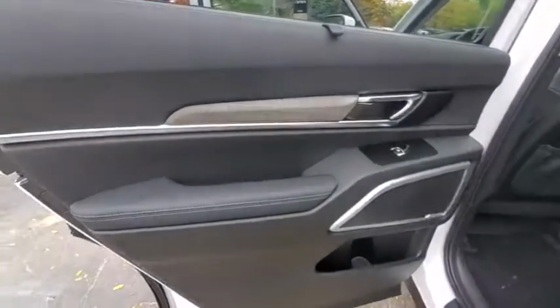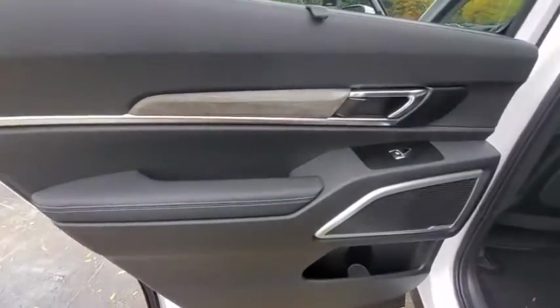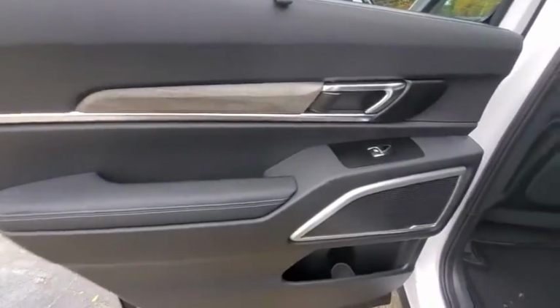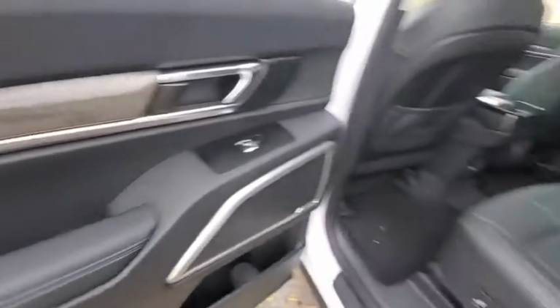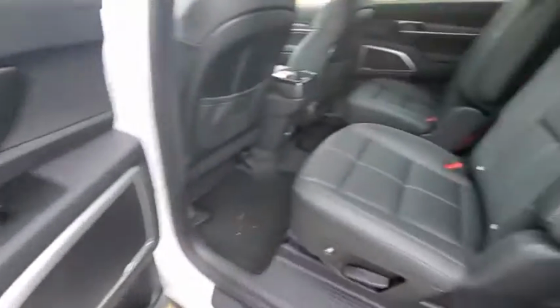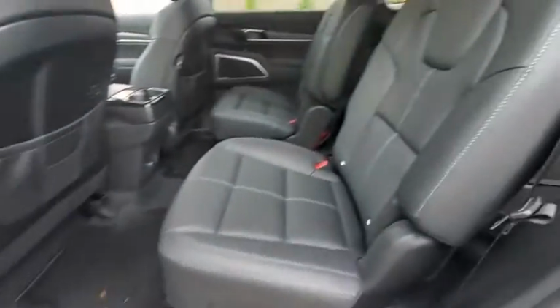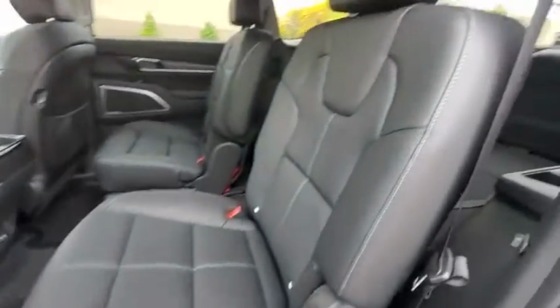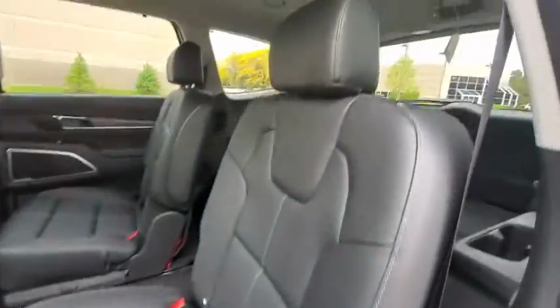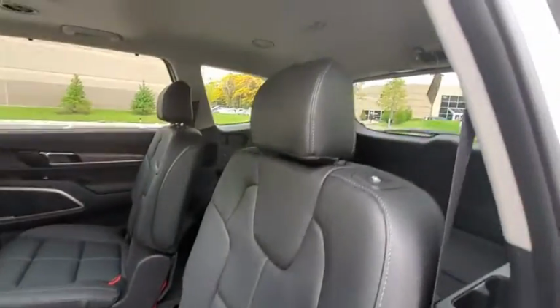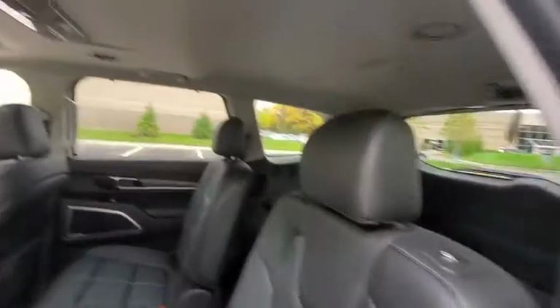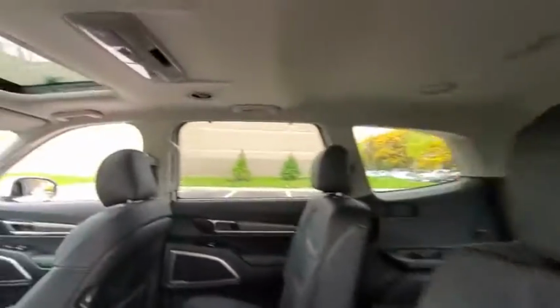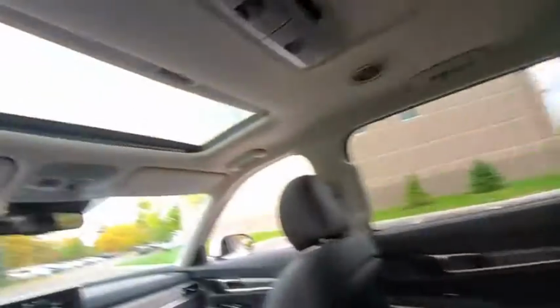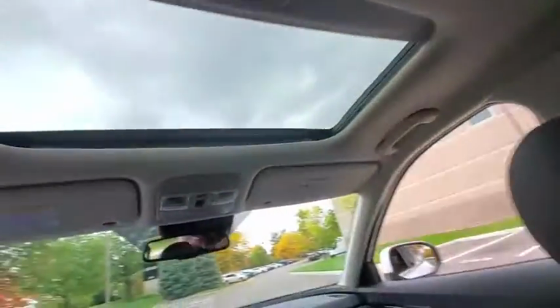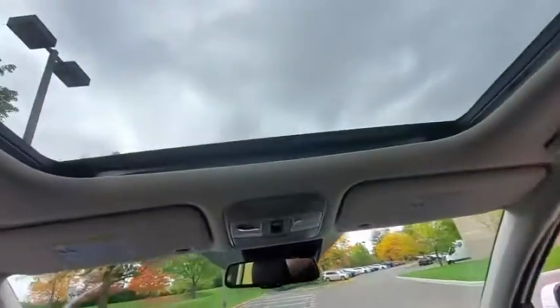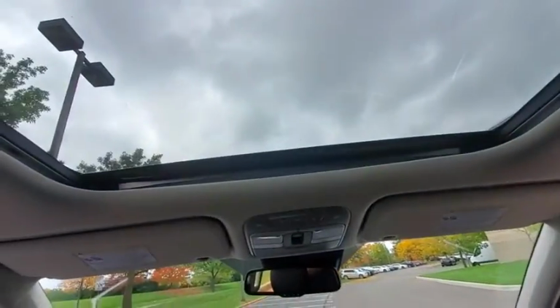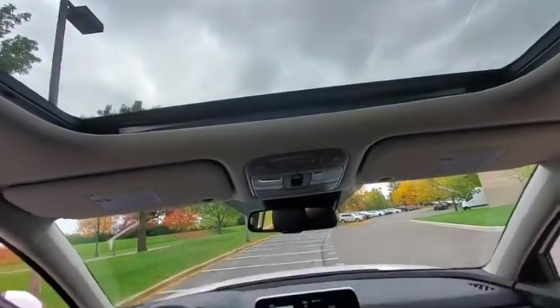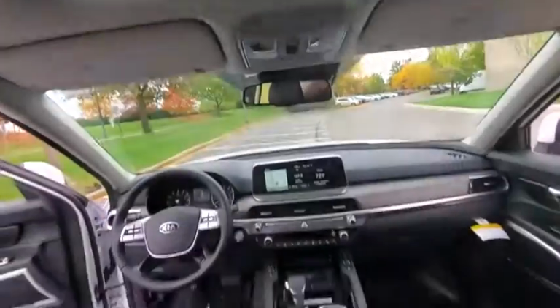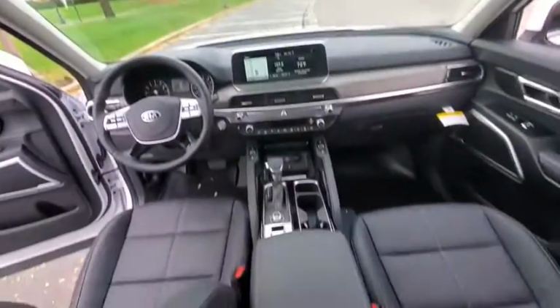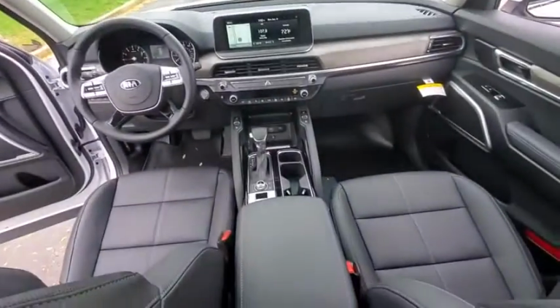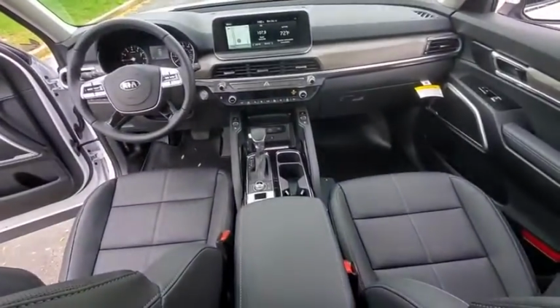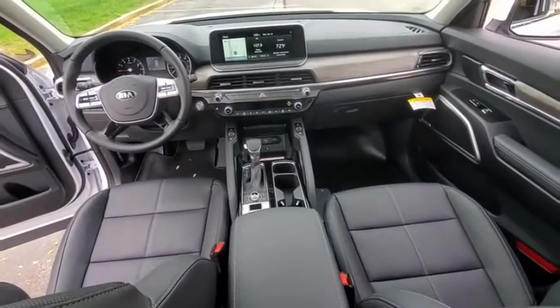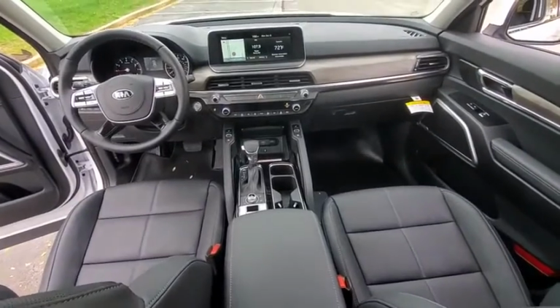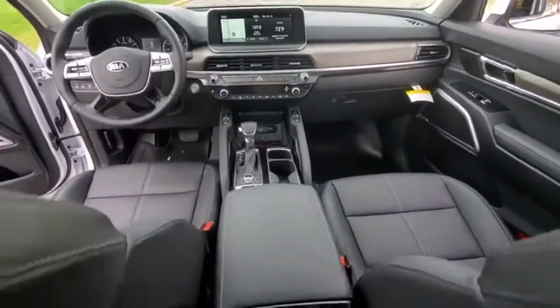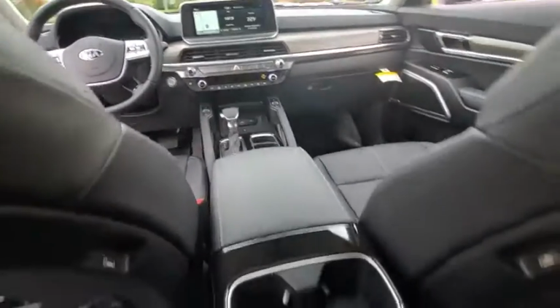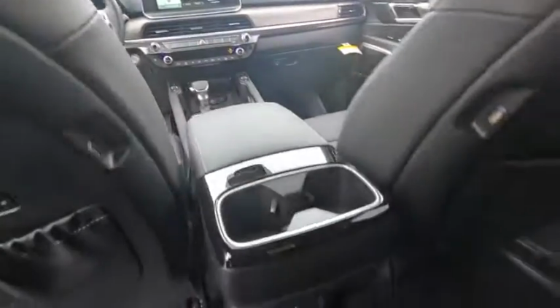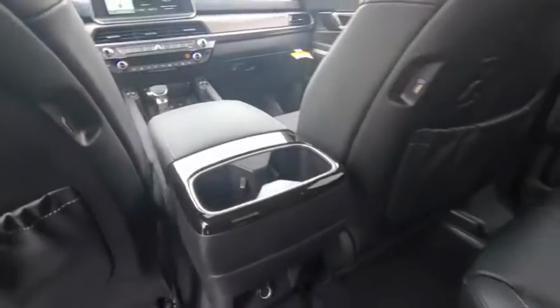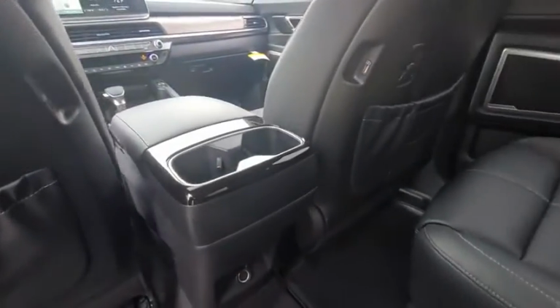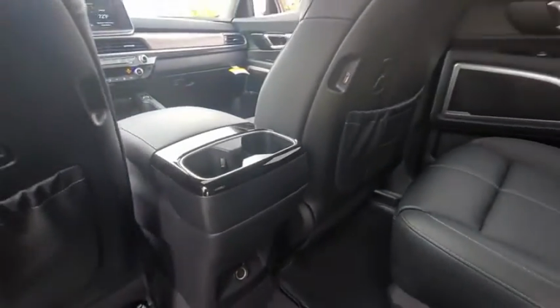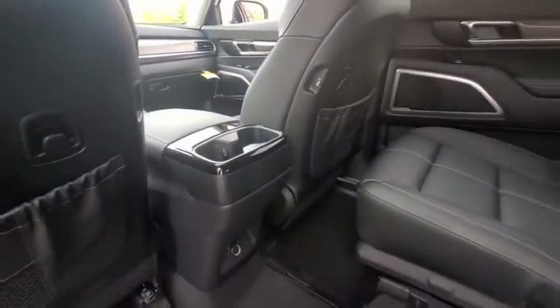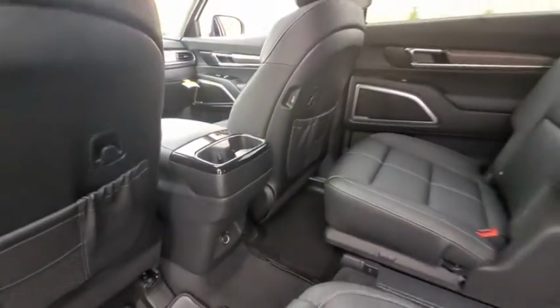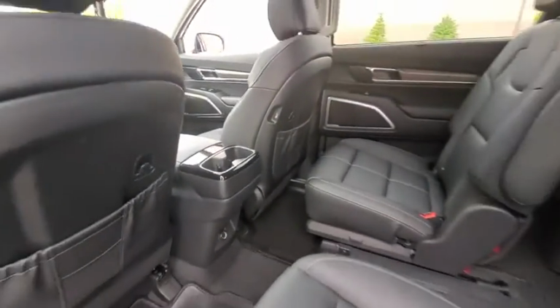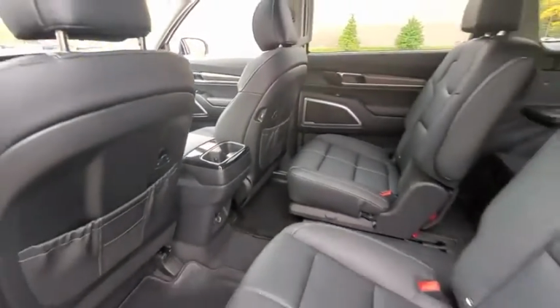Power liftgate, navigation system, traction control, power passenger seat, dual airbags, leather-wrapped steering wheel, power steering, four-wheel disc brakes, heated front seats, power windows, electronic stability control.